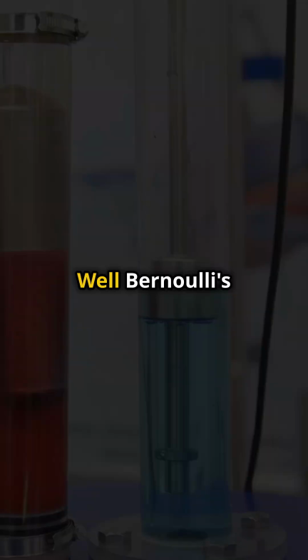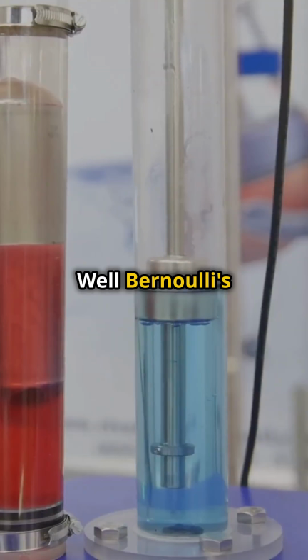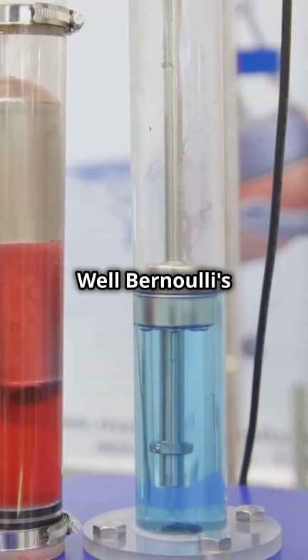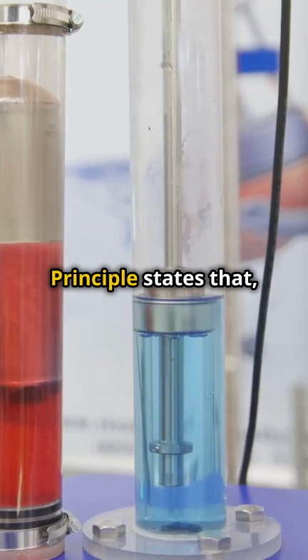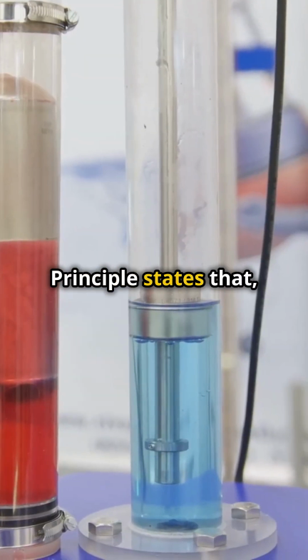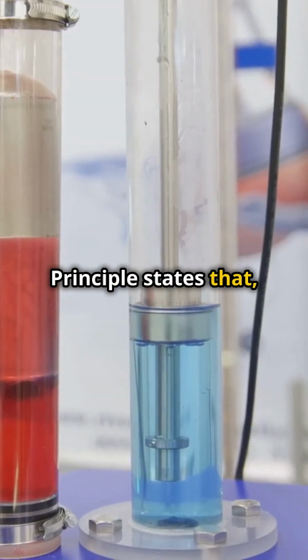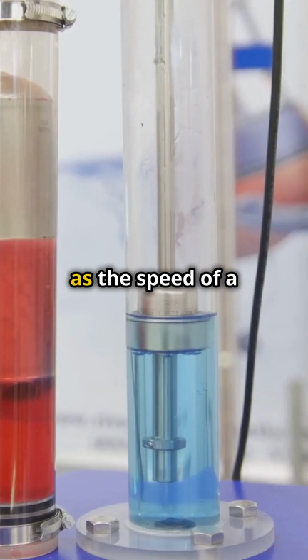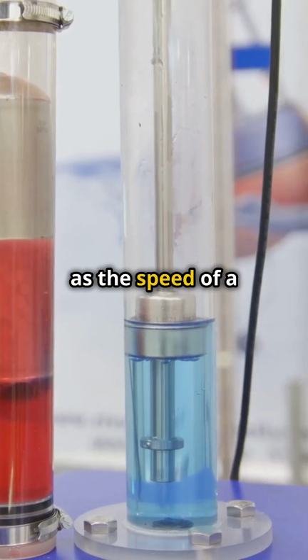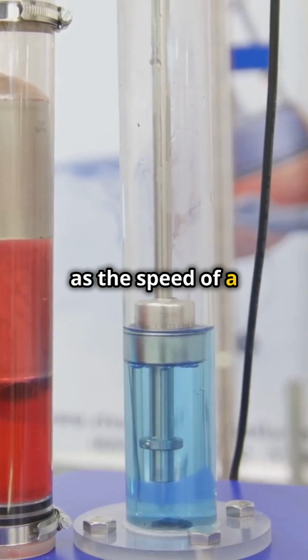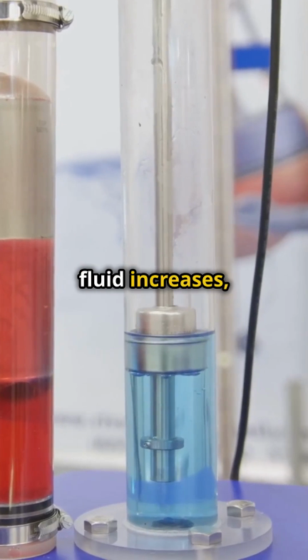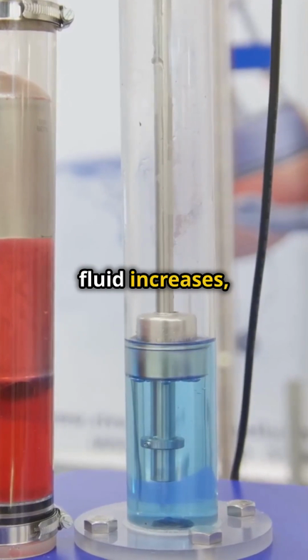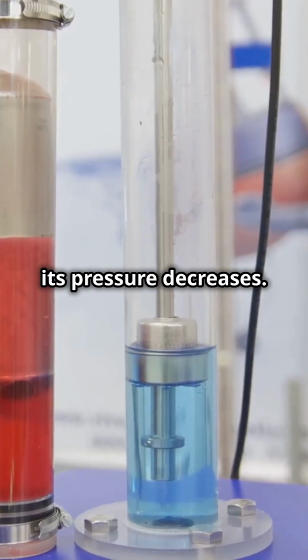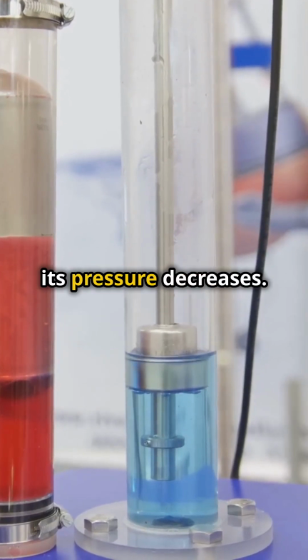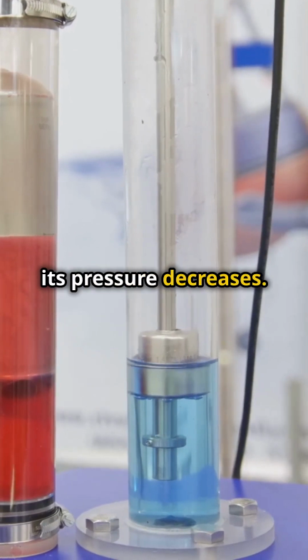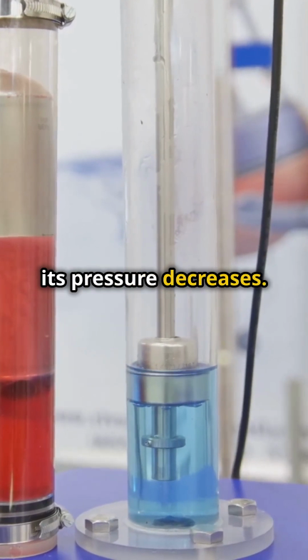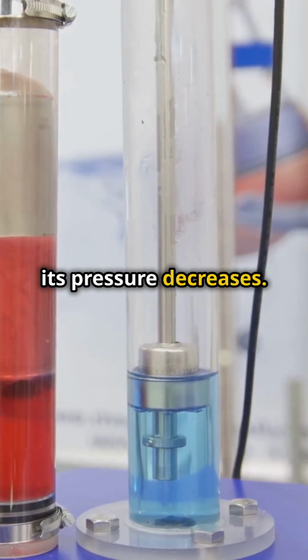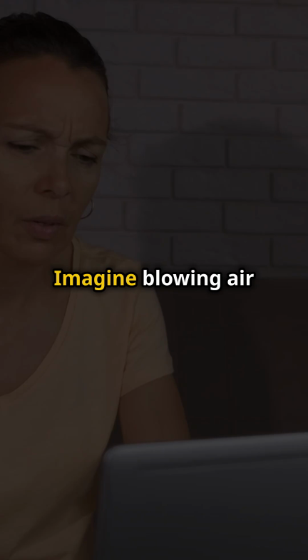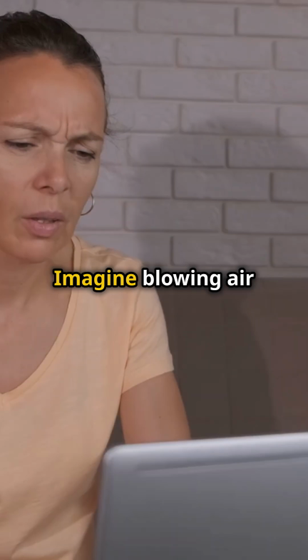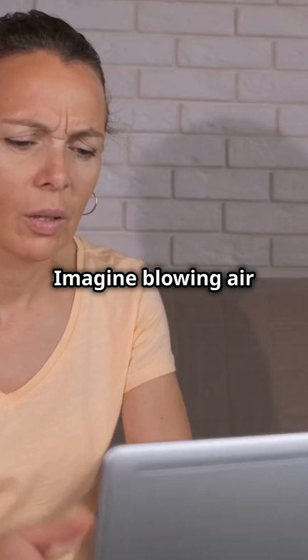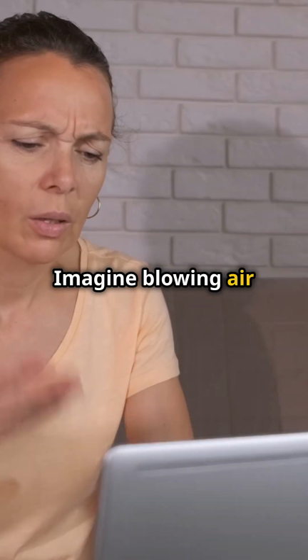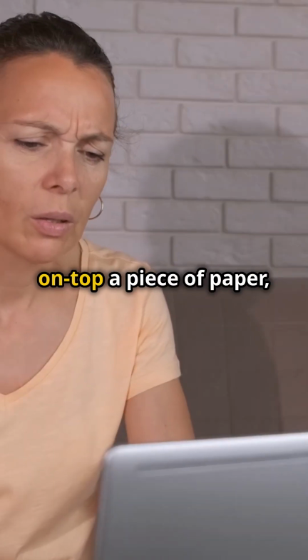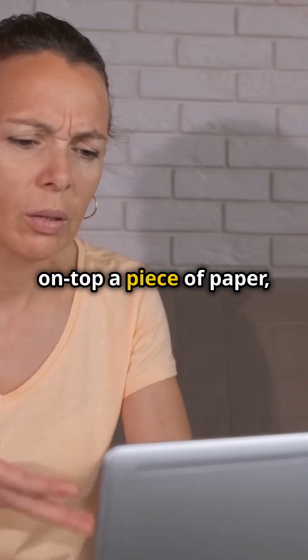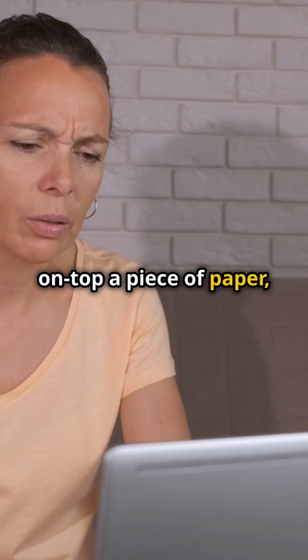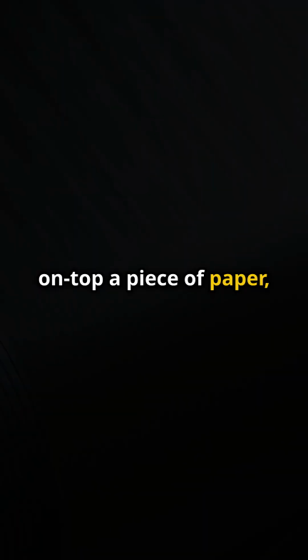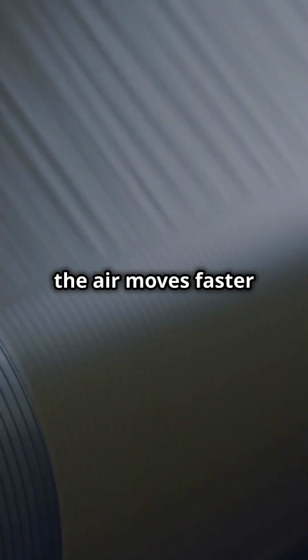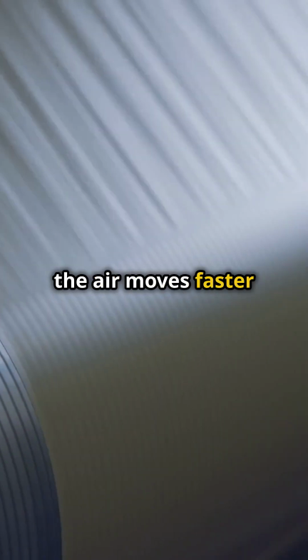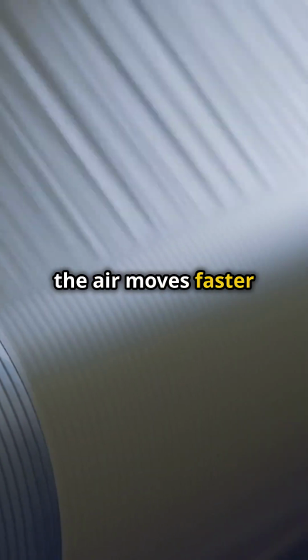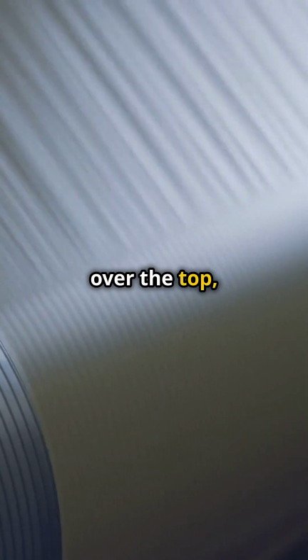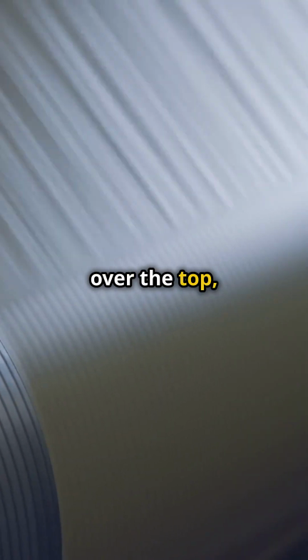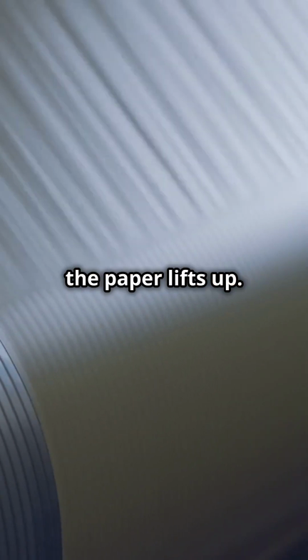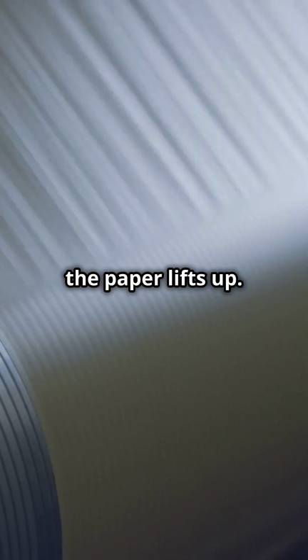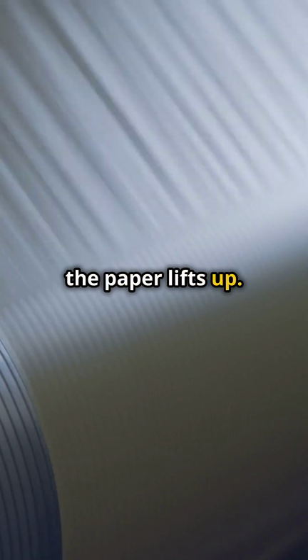Bernoulli's Principle states that as the speed of a fluid increases, its pressure decreases. Imagine blowing air on top of a piece of paper. The air moves faster over the top, and the paper lifts up.